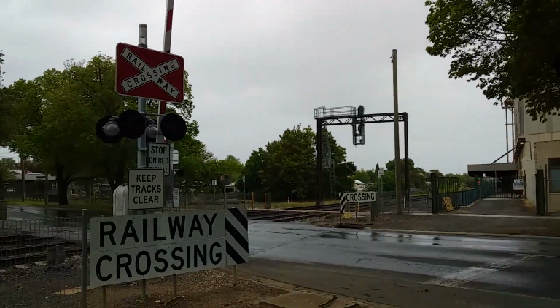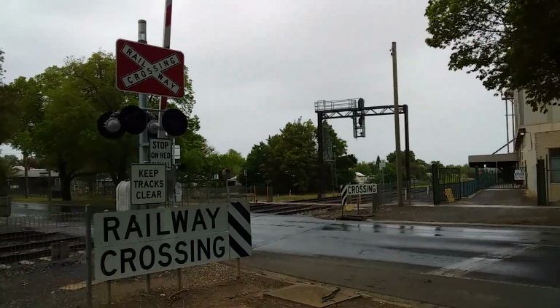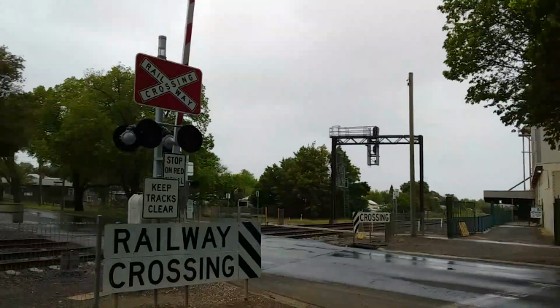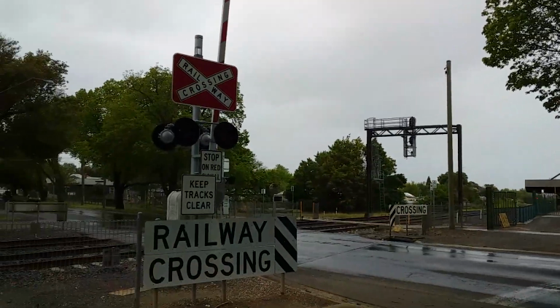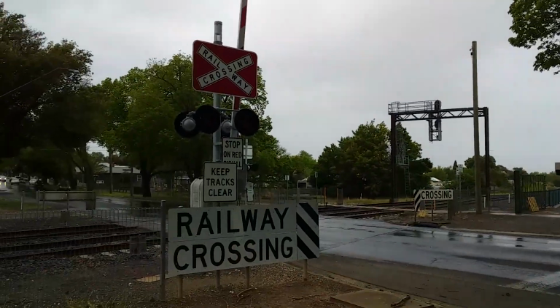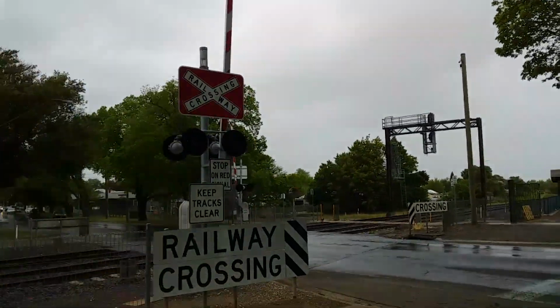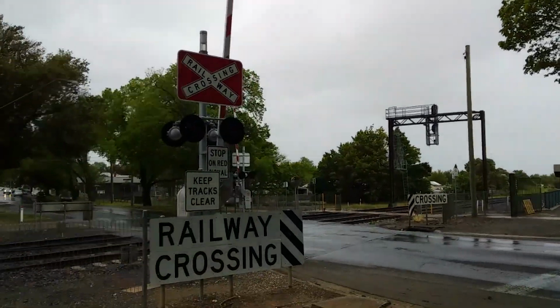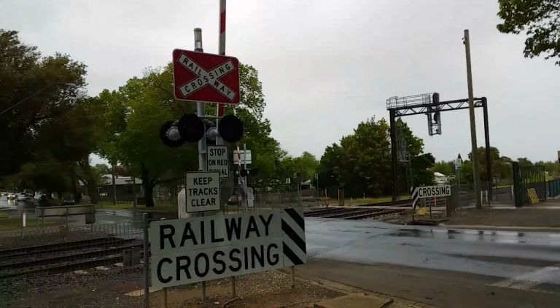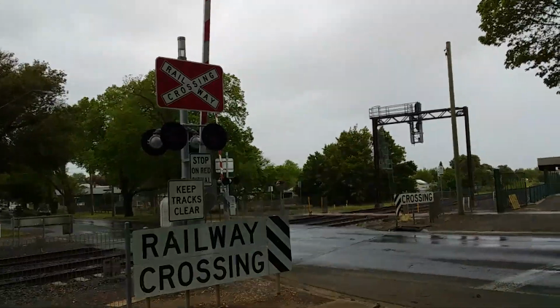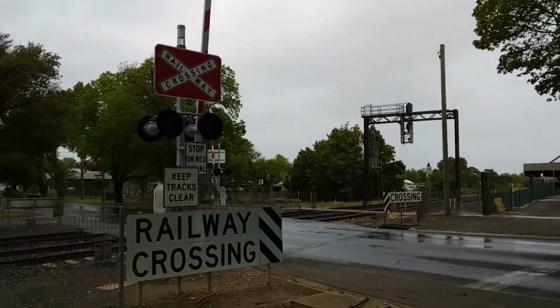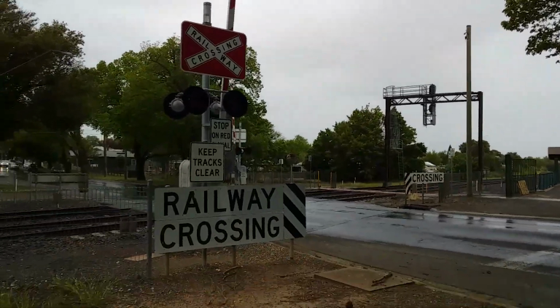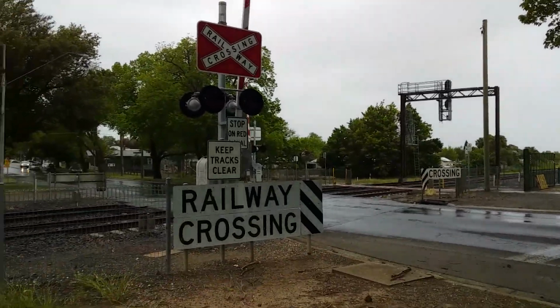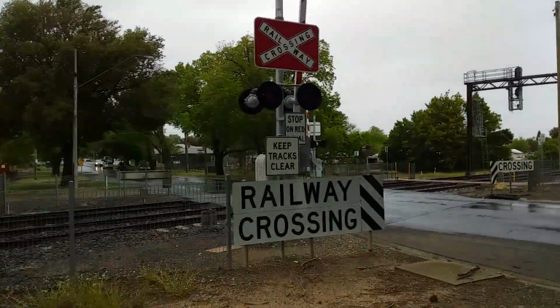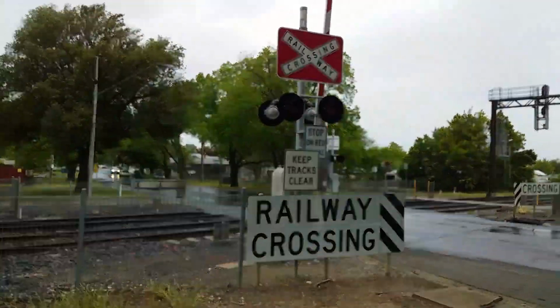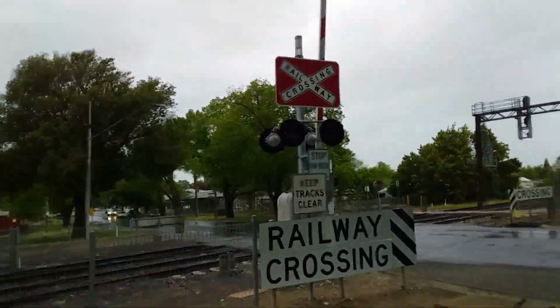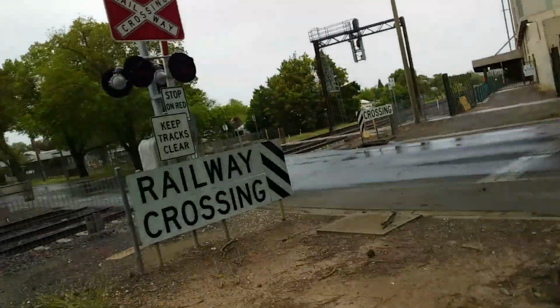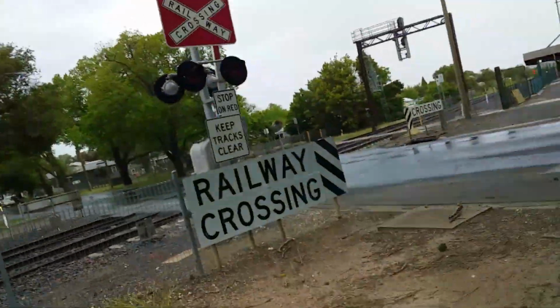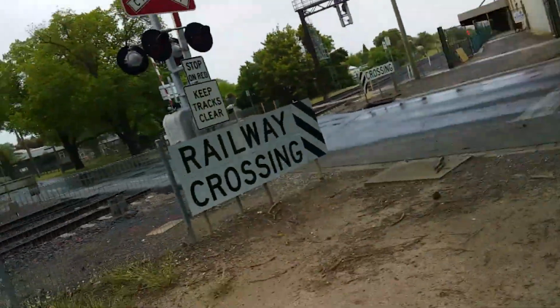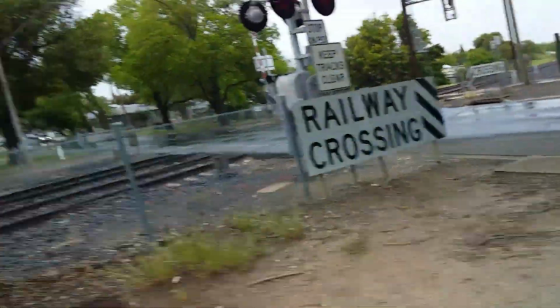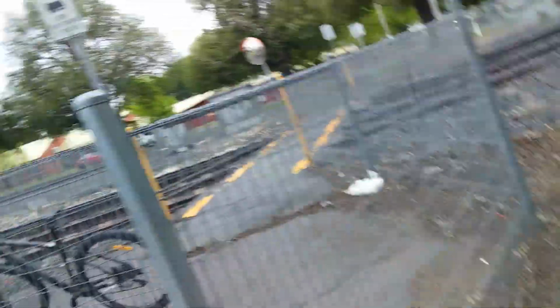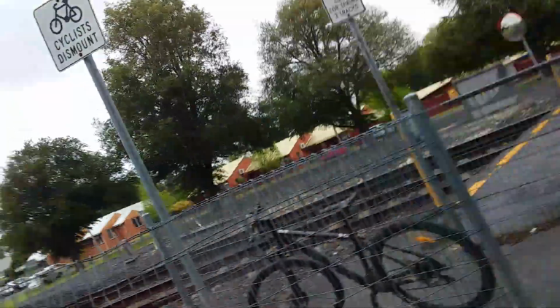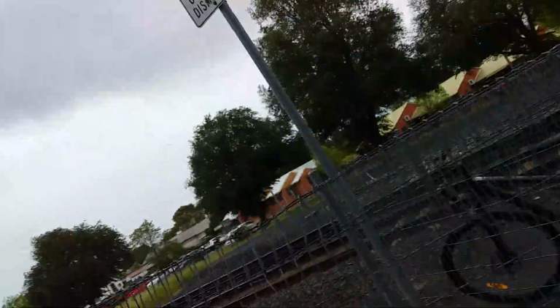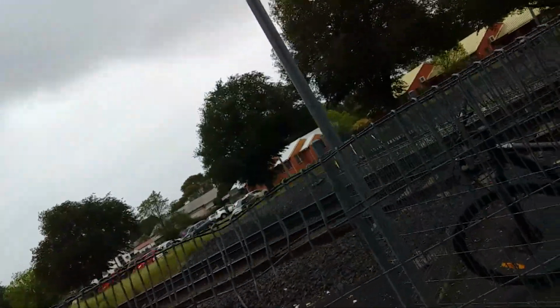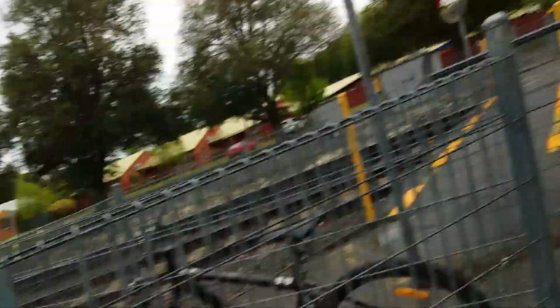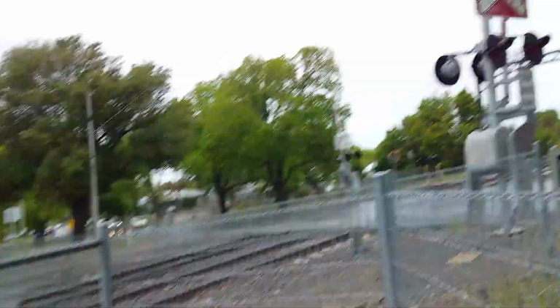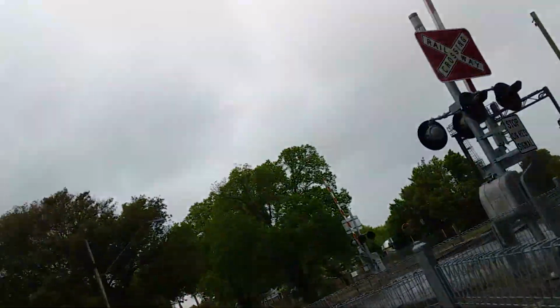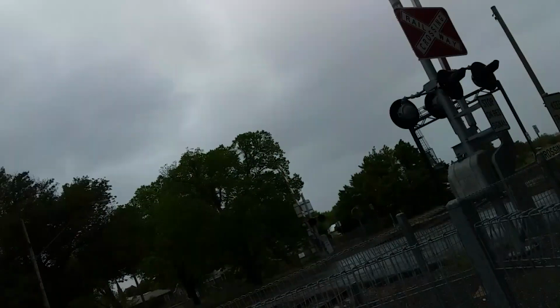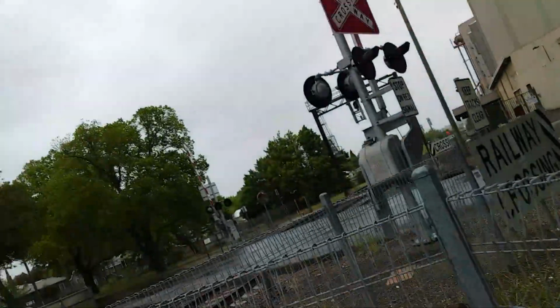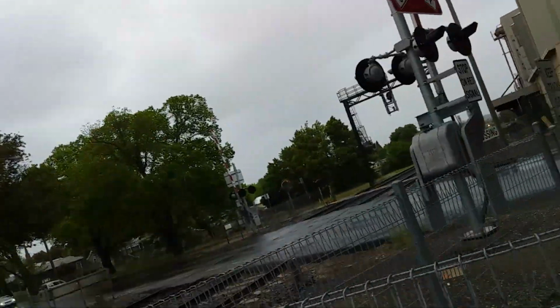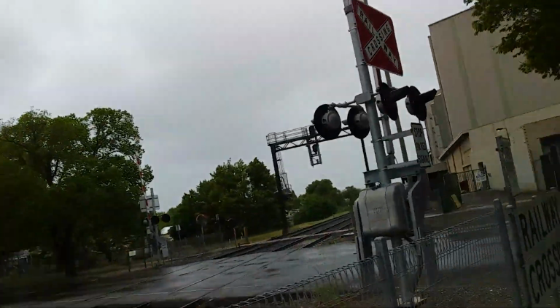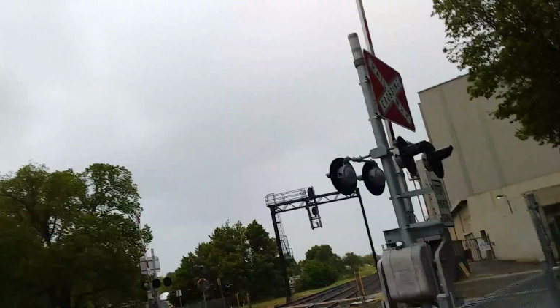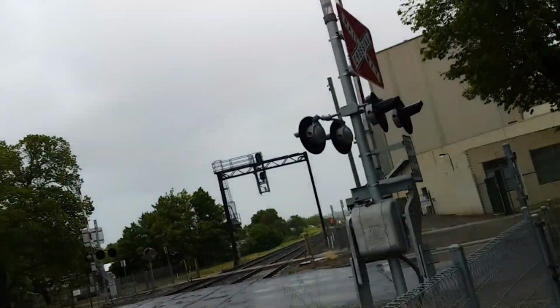Hi guys, this is Level Crossing Fan here and I'm at the MacArthur Street Level Crossing in Soldiers Hill. There are two diesel locomotives on their way coming into Alstom. The crossing should go off any second and they're pulling a metro train too.